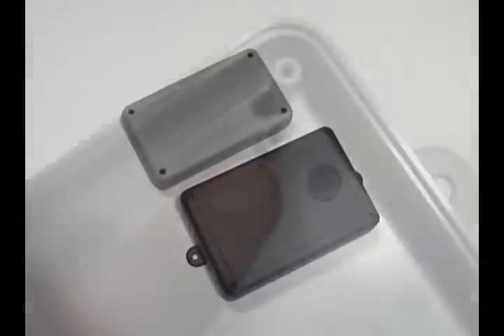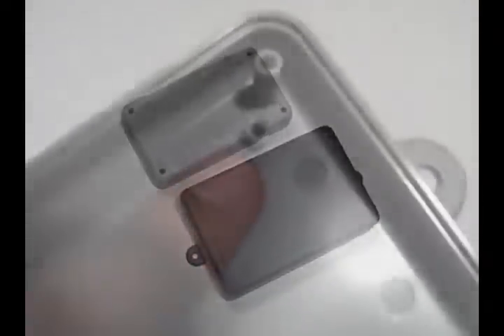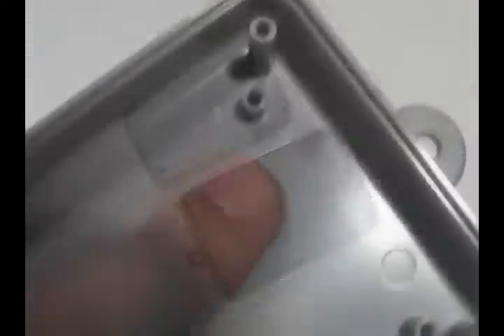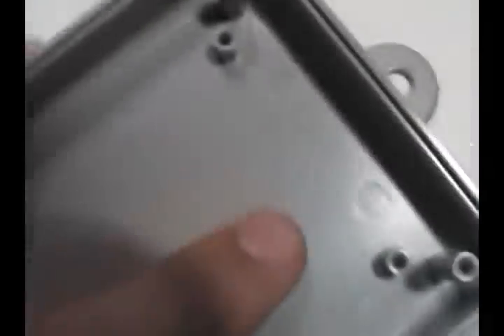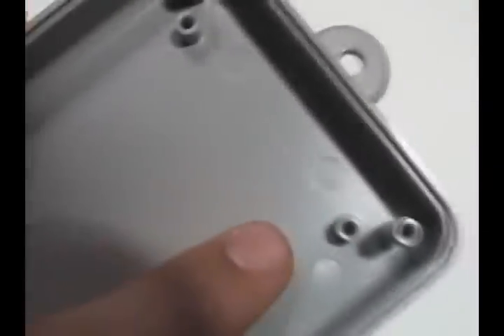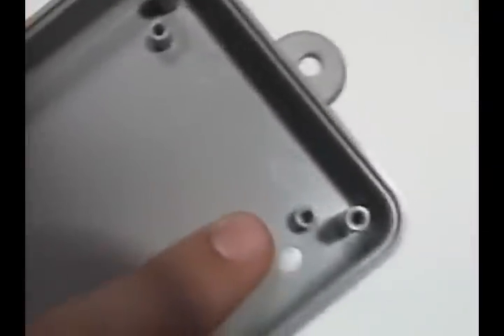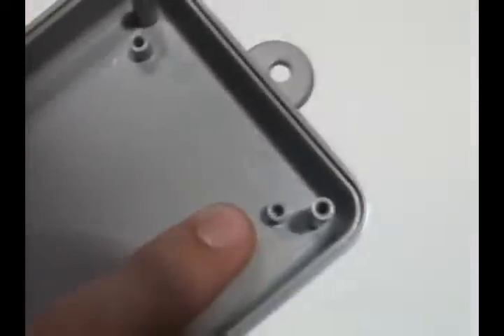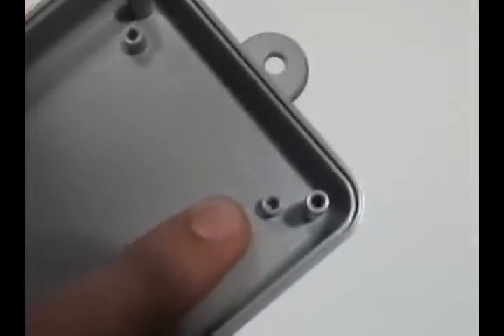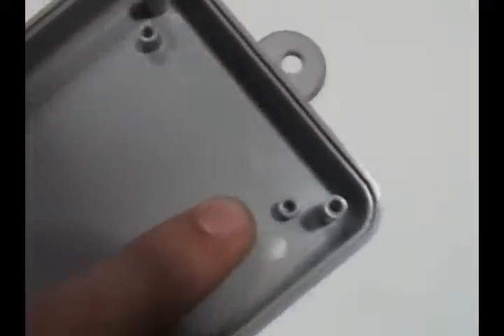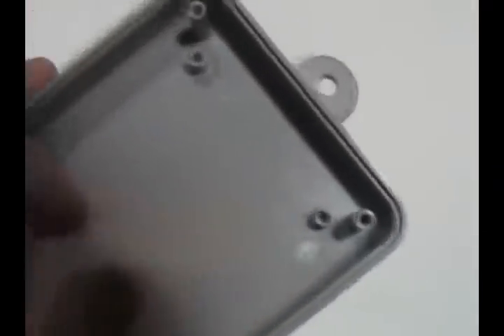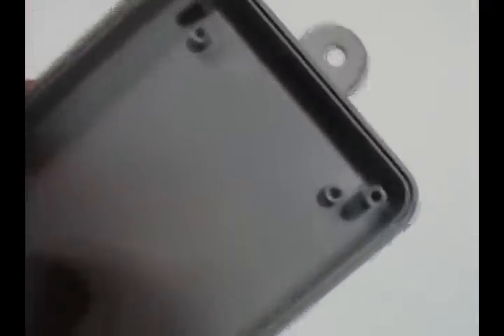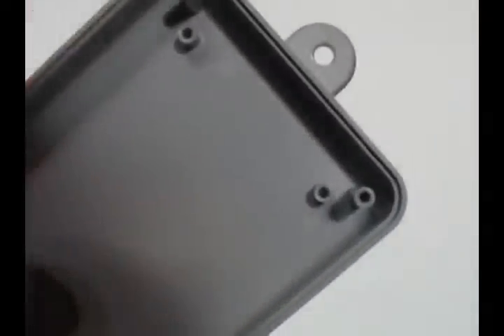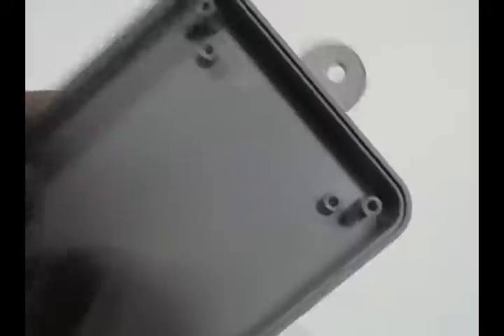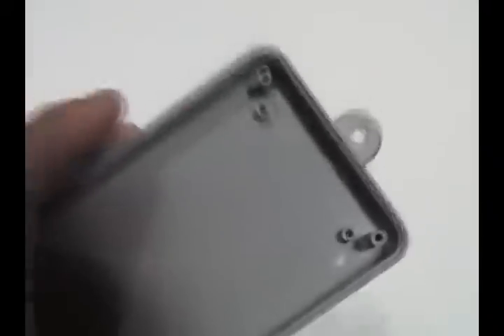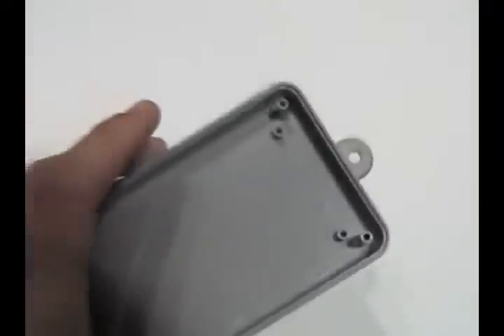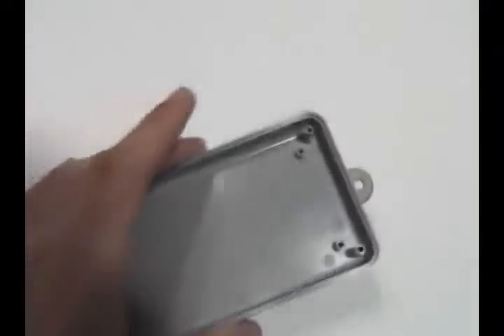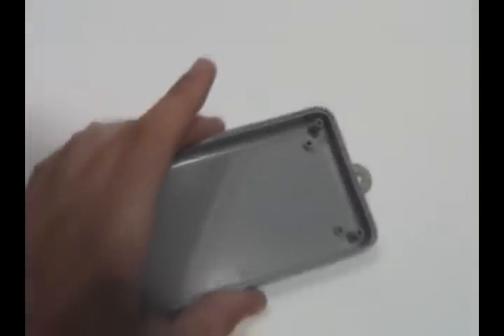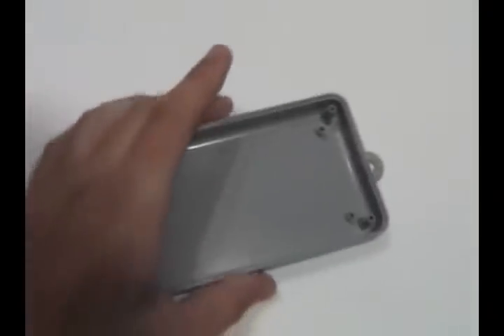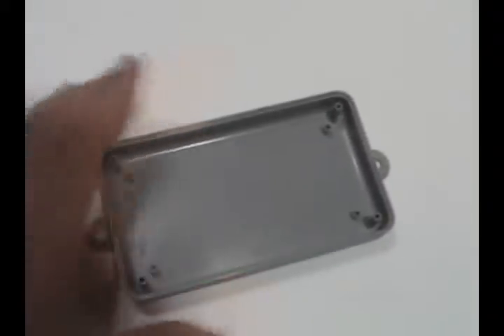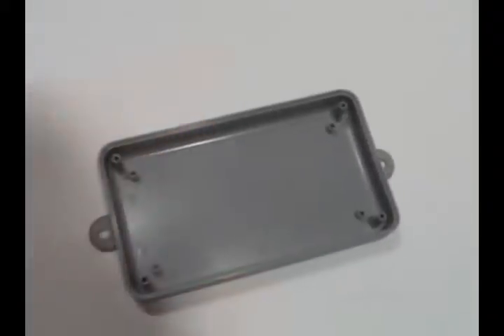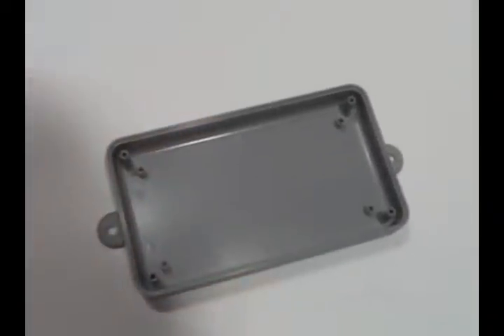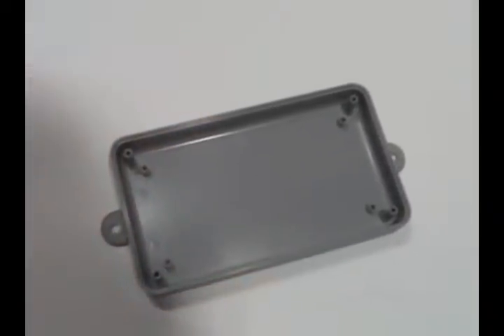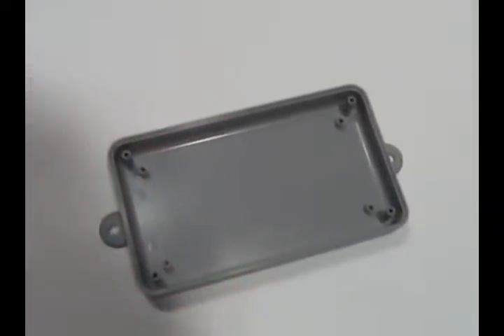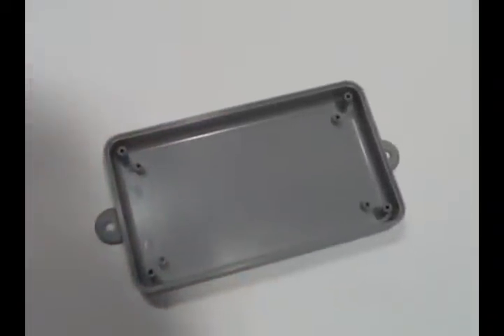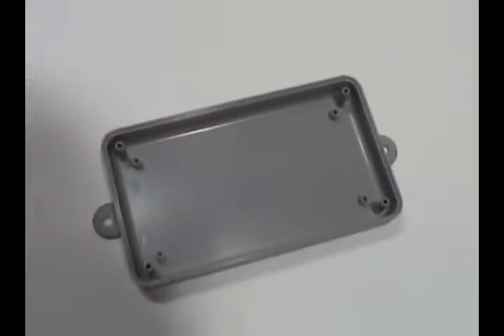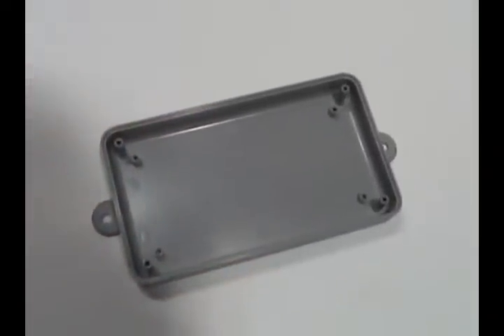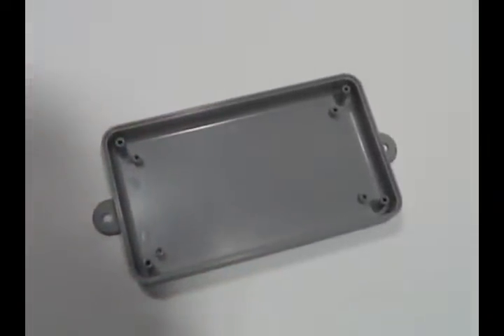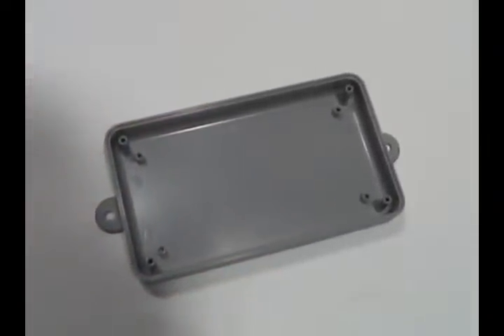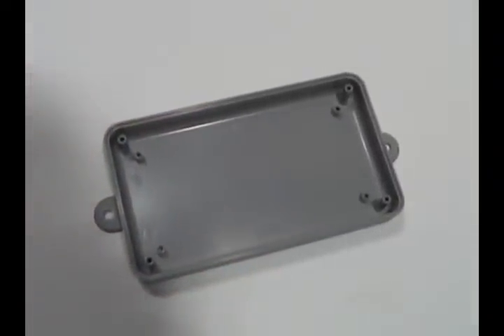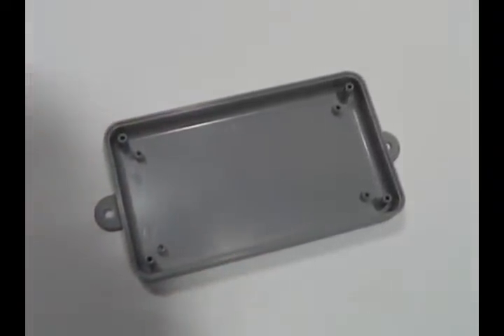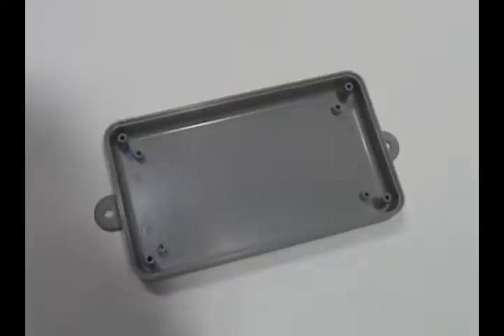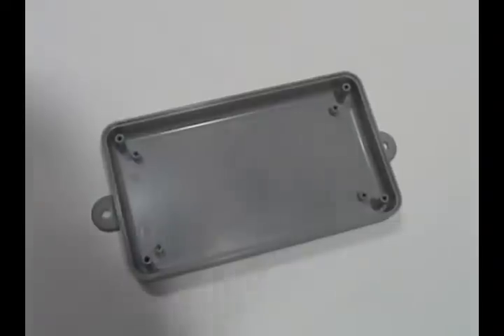The SL series offers optional PC board mounting bosses in the enclosure. Mounting boss screws may be purchased separately in bags of 100.